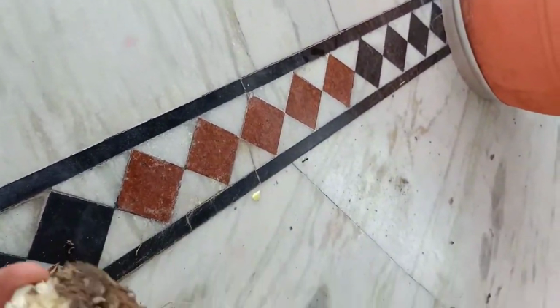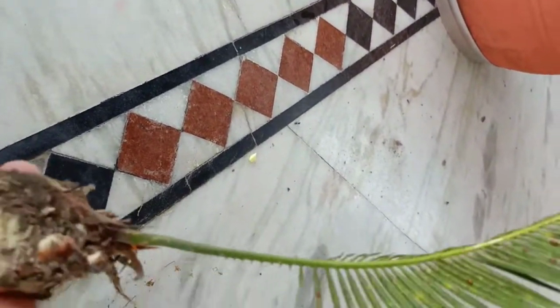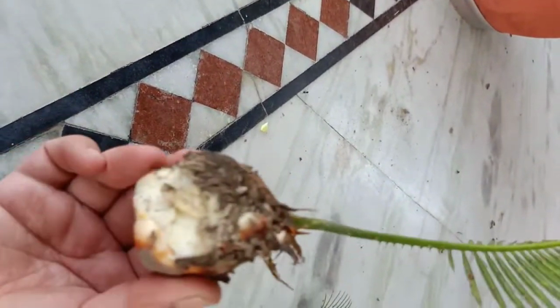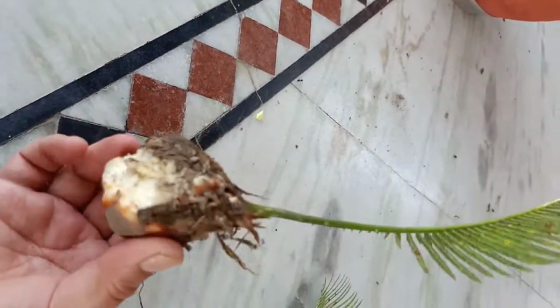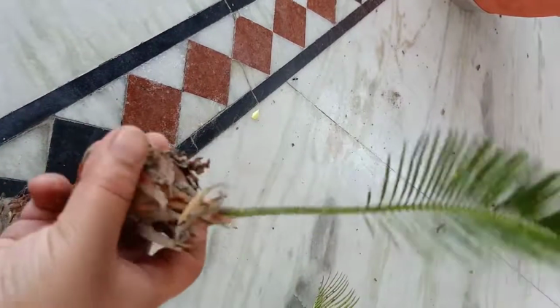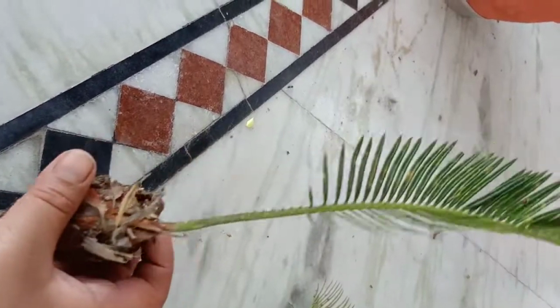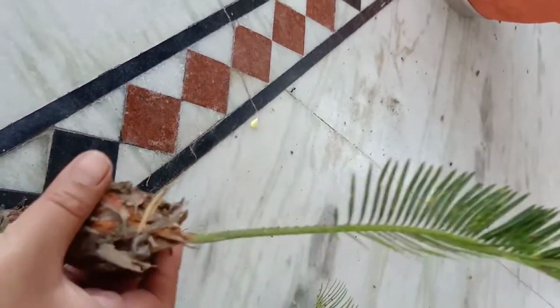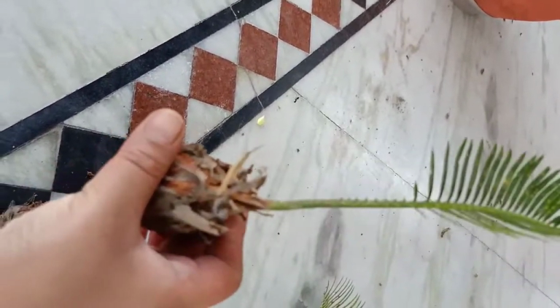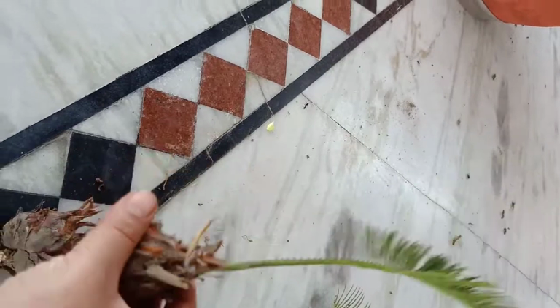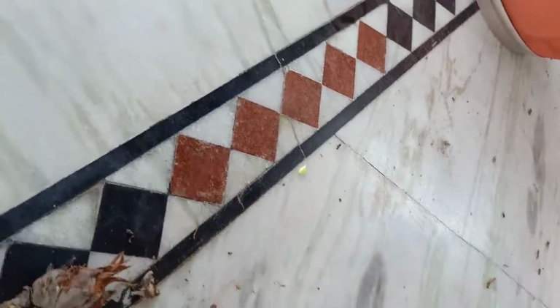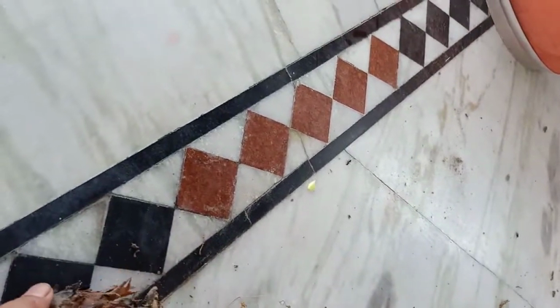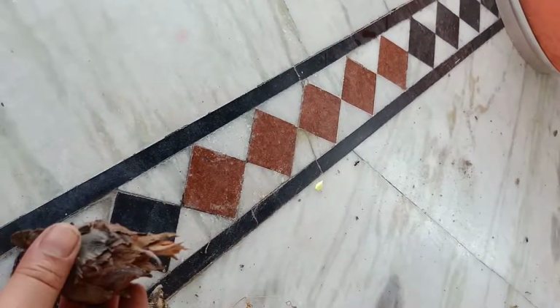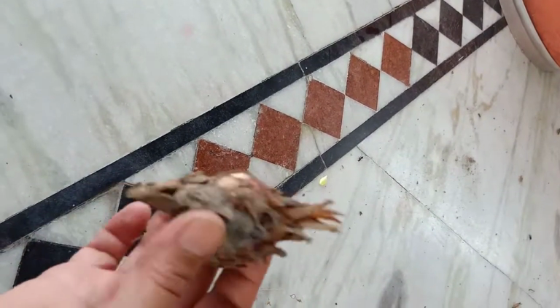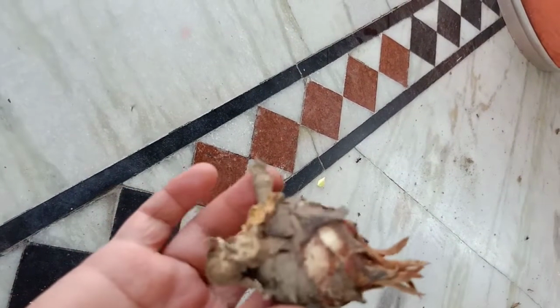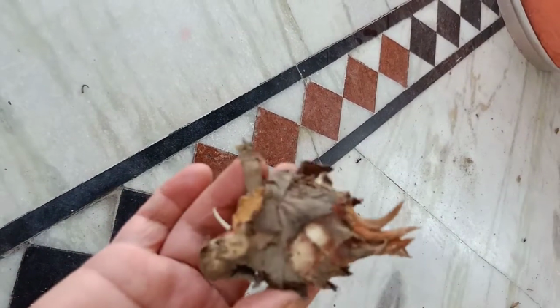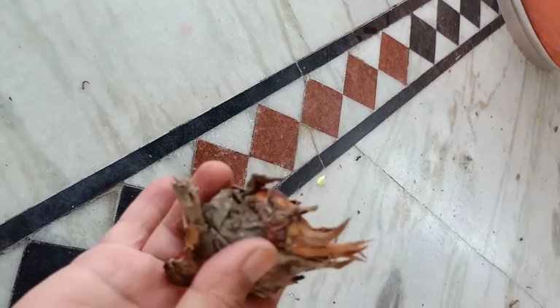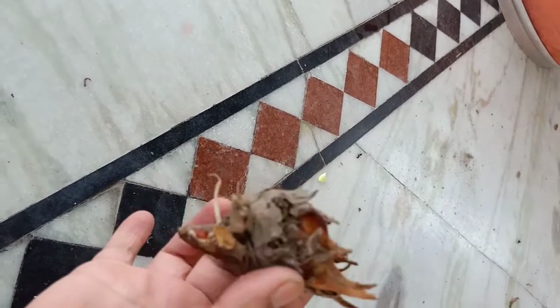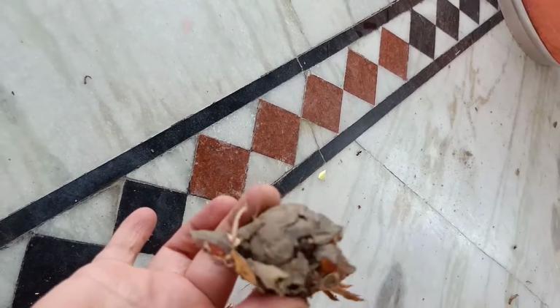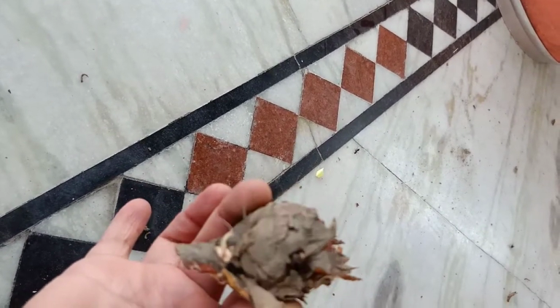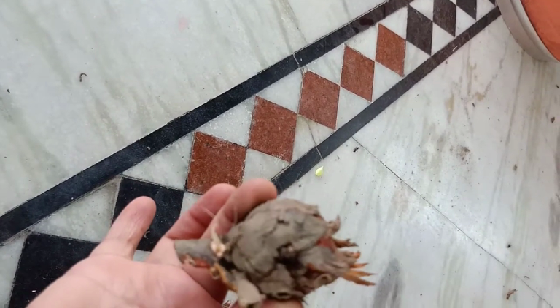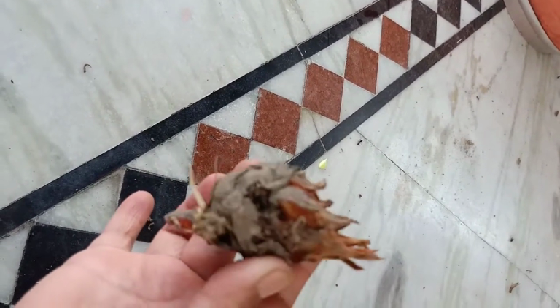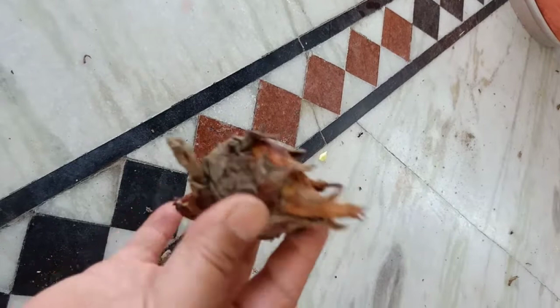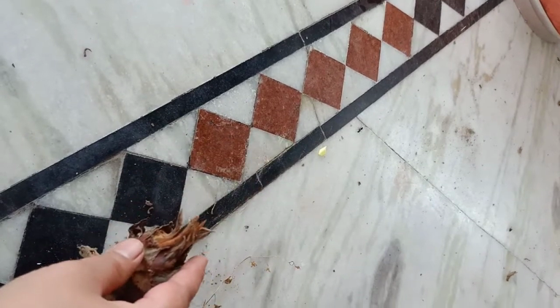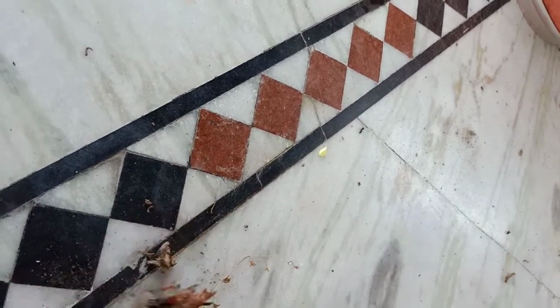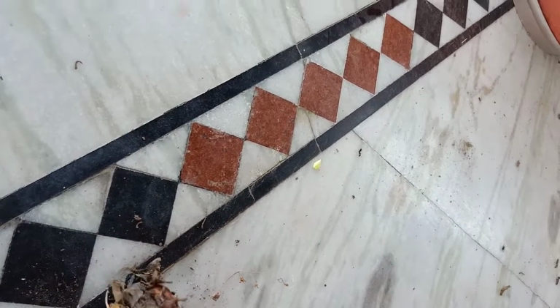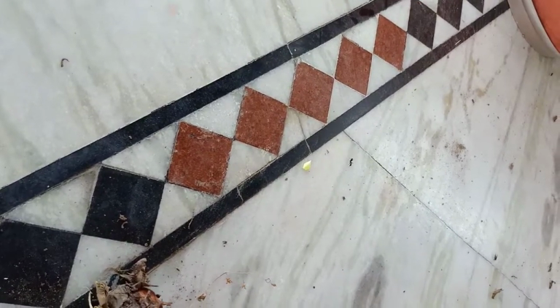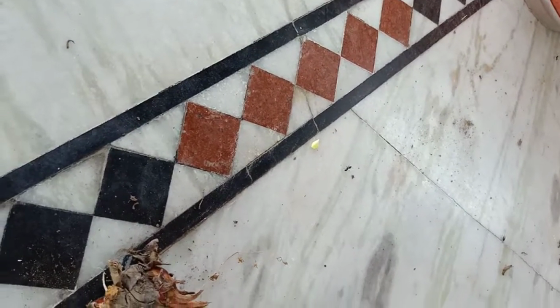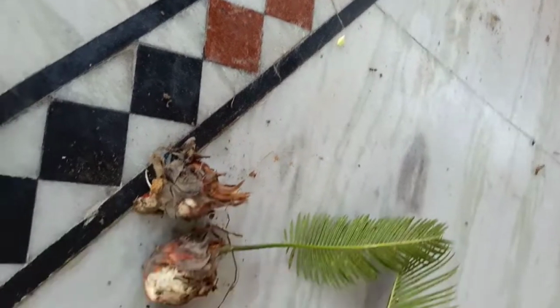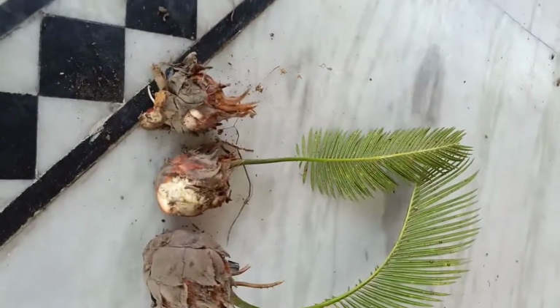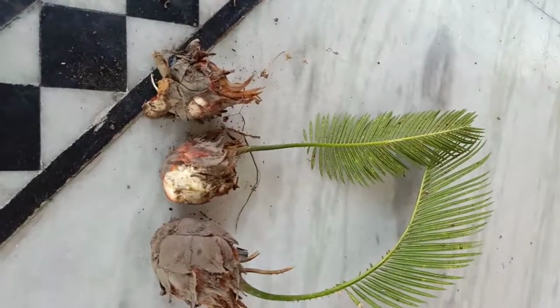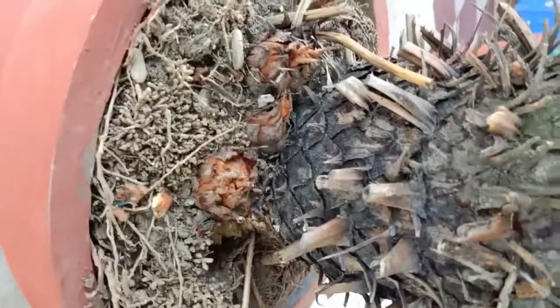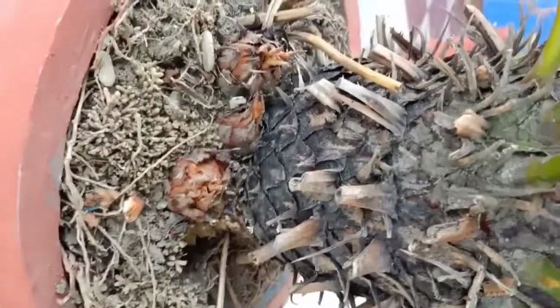Make sure that the pups you are collecting have roots intact in them, so you will get a new plant from it.